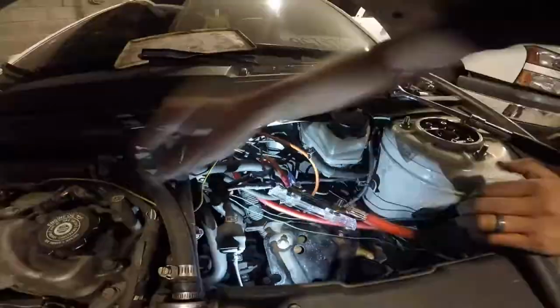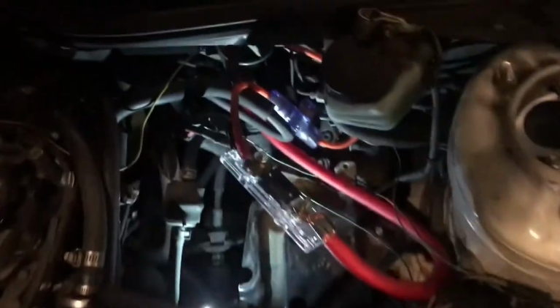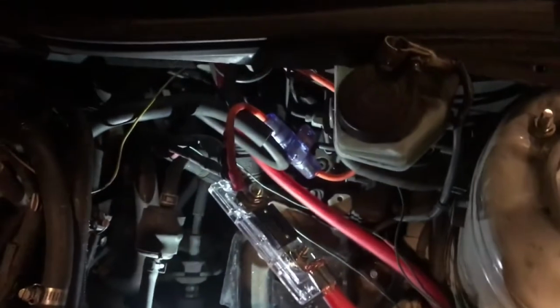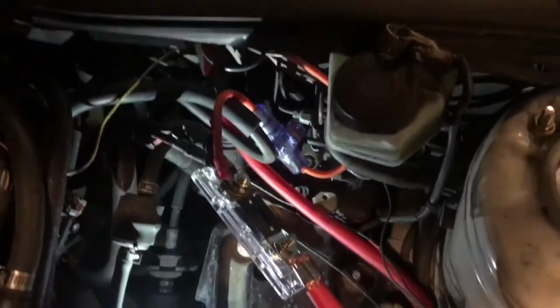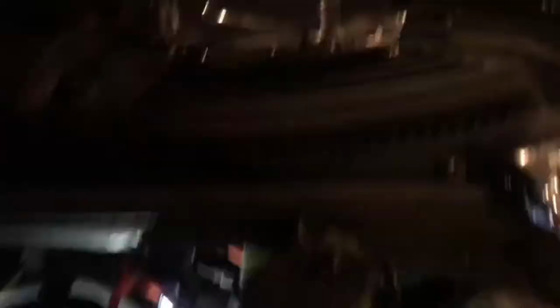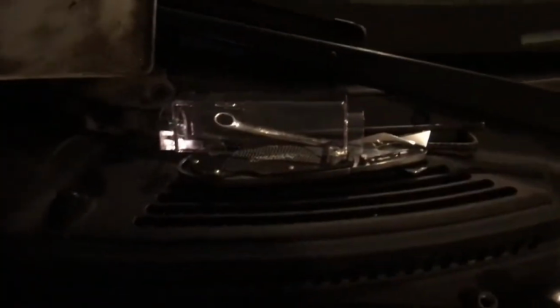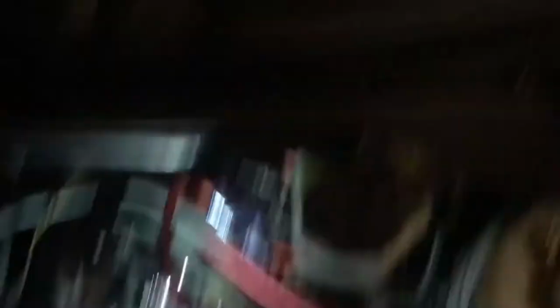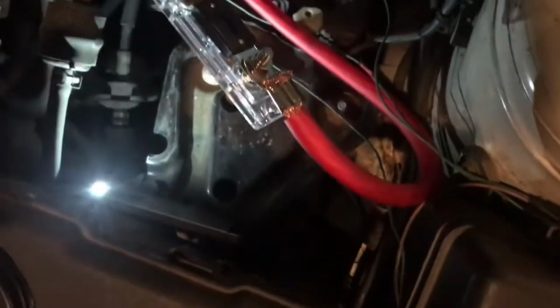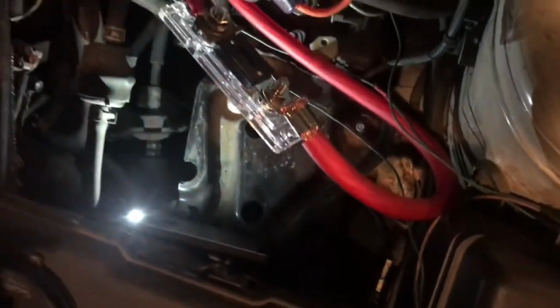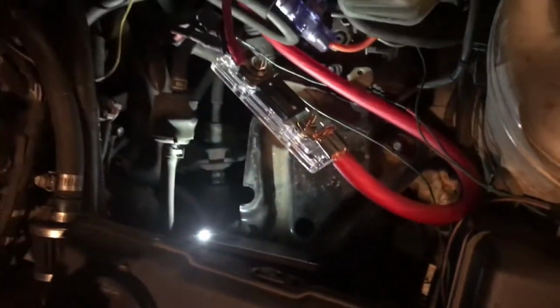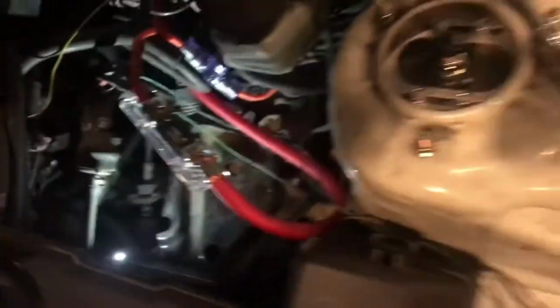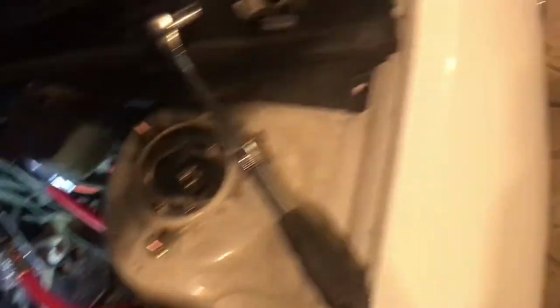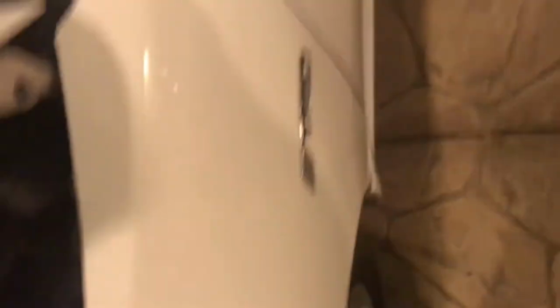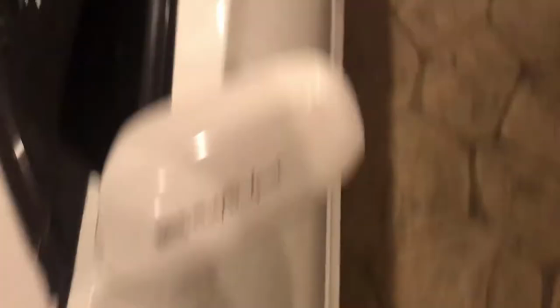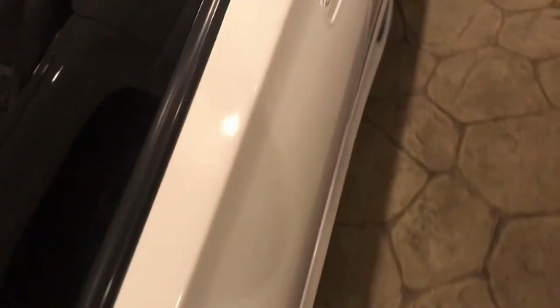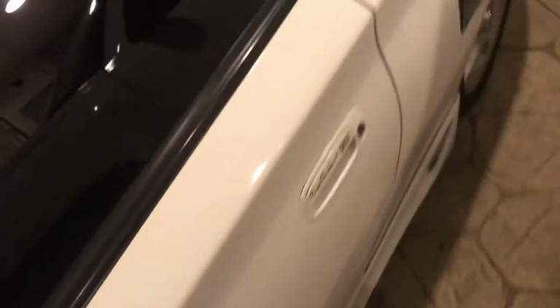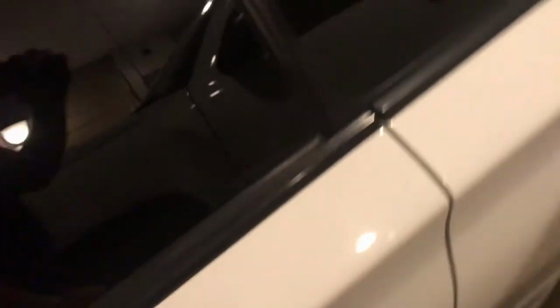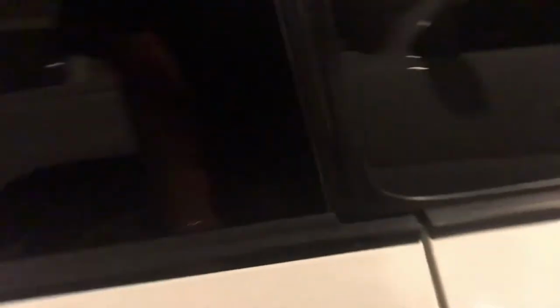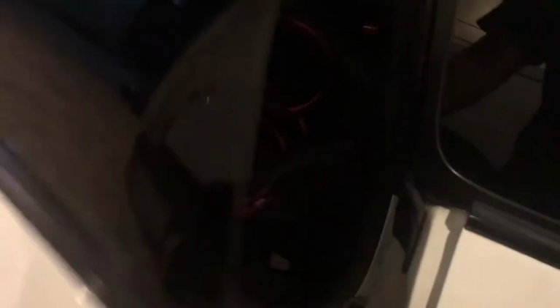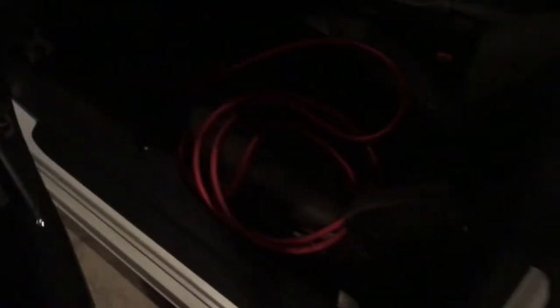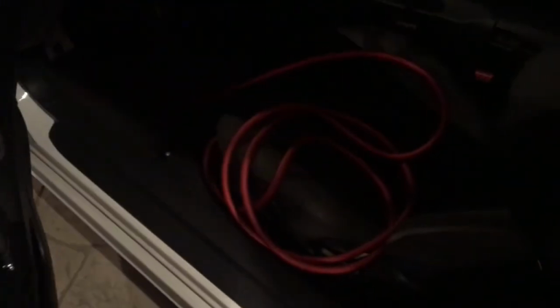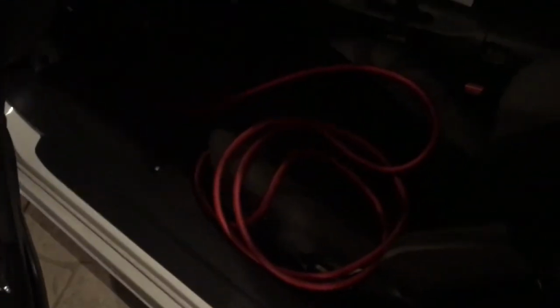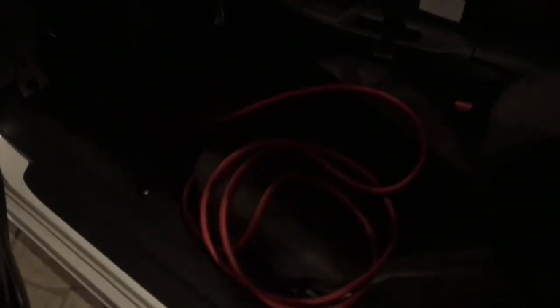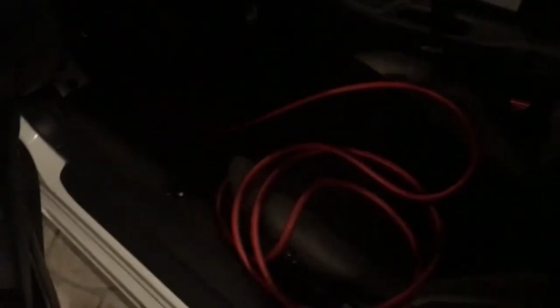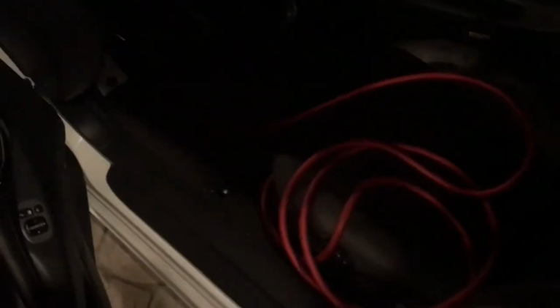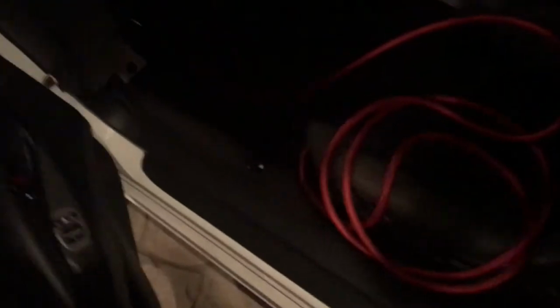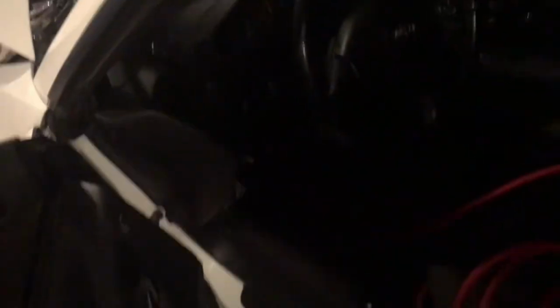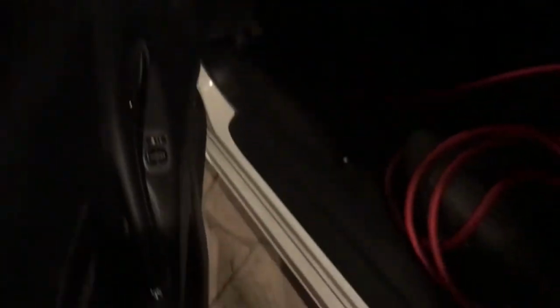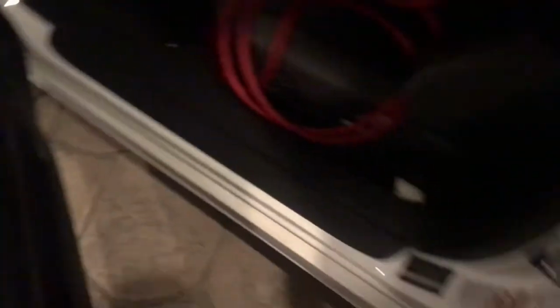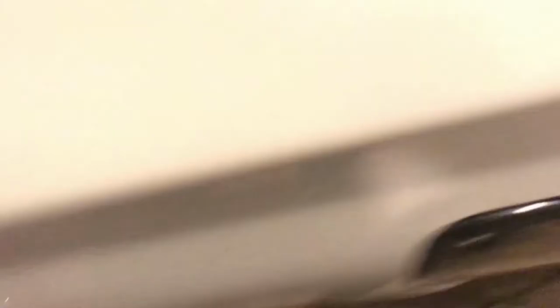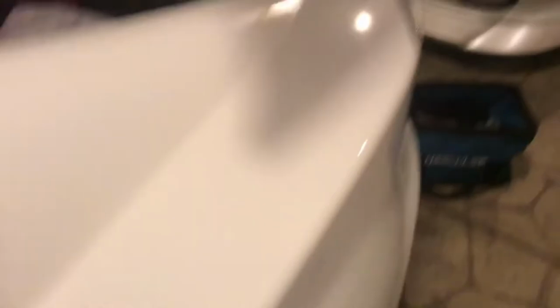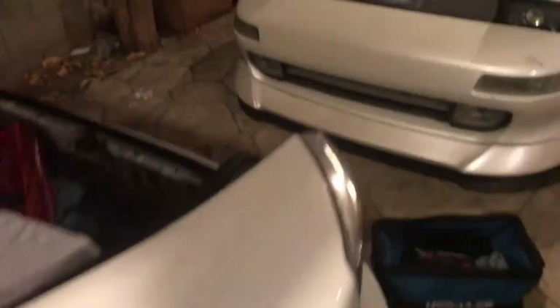Everything here is done, just need to put the cover on it and run all this wire all the way to the back.